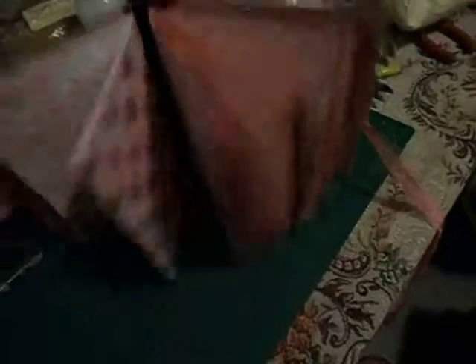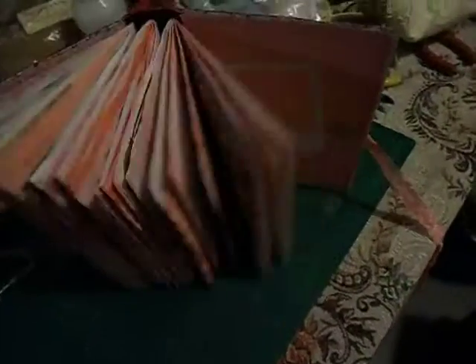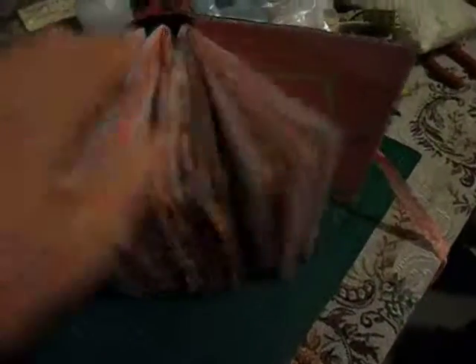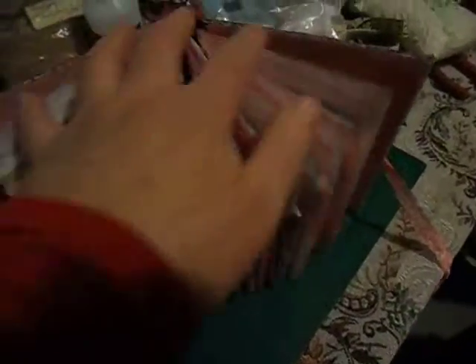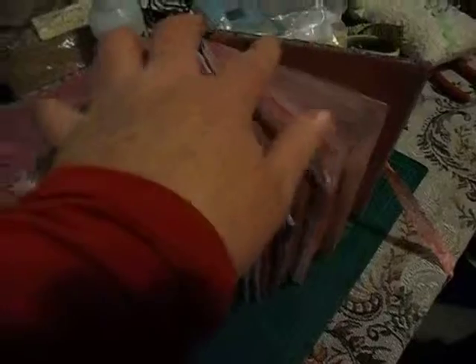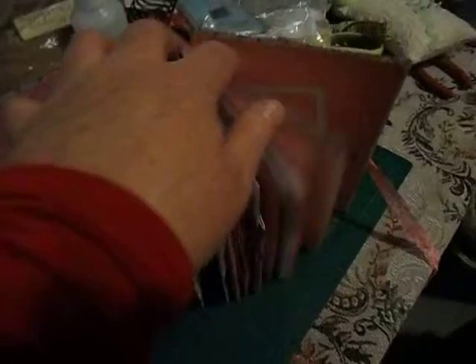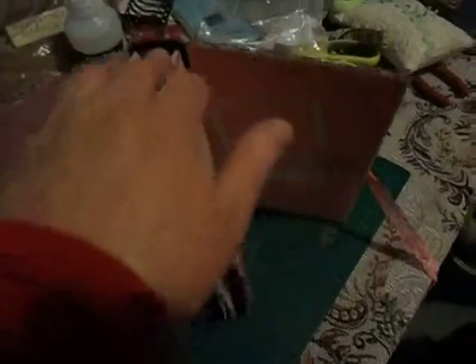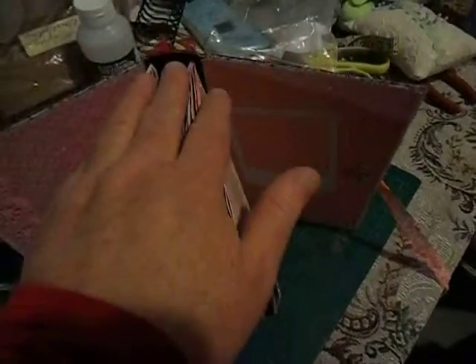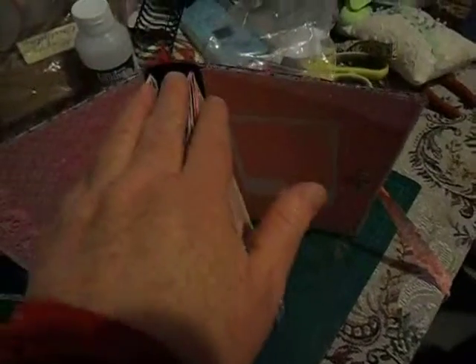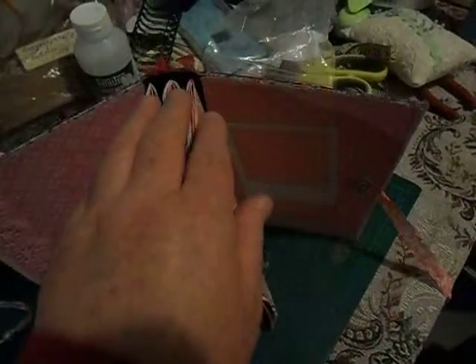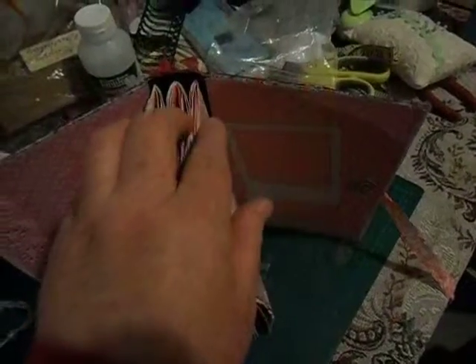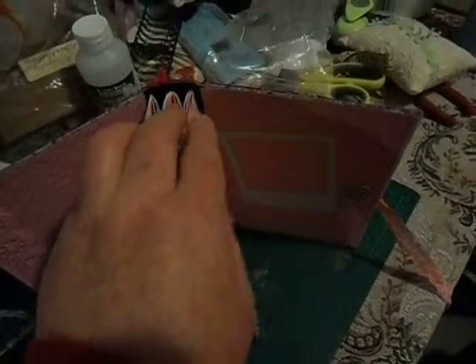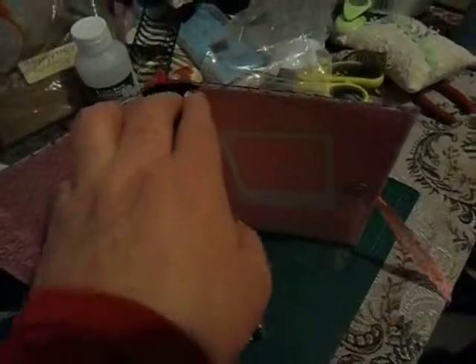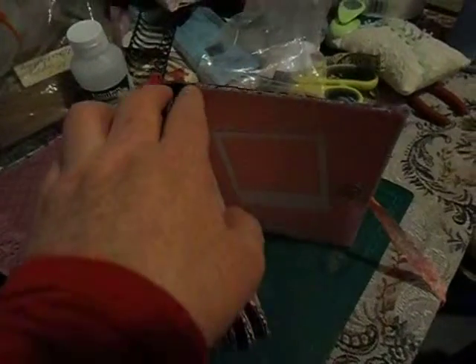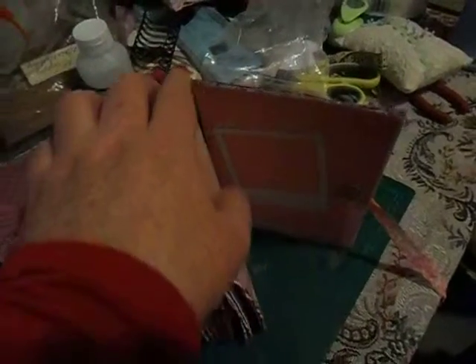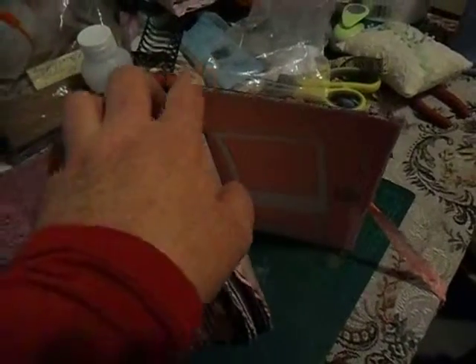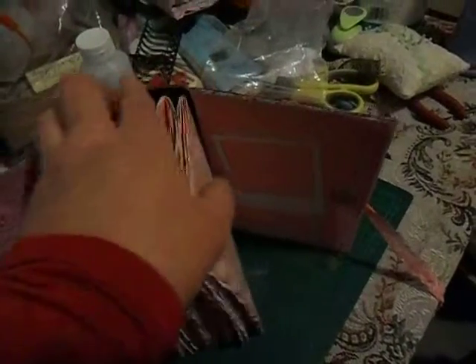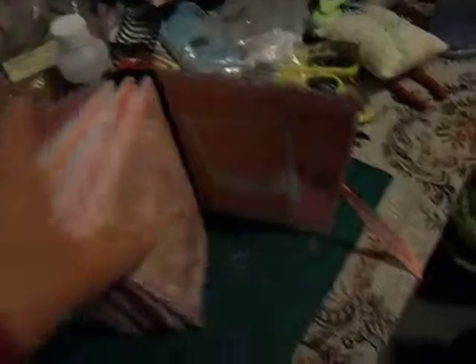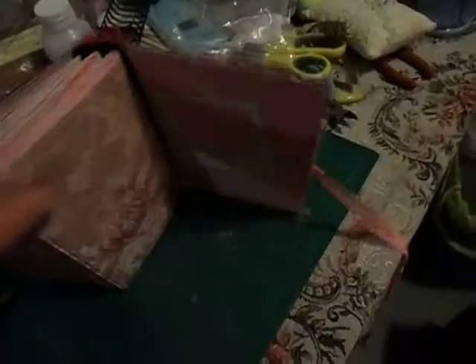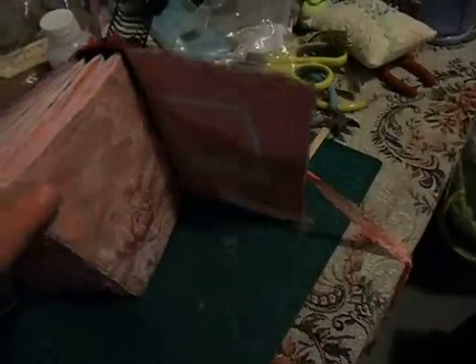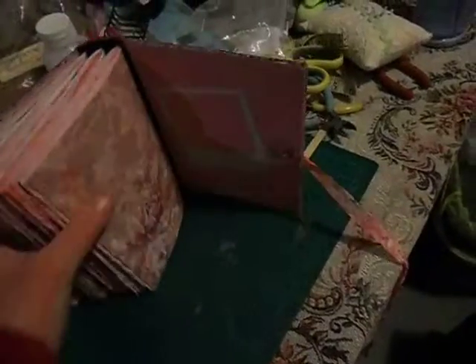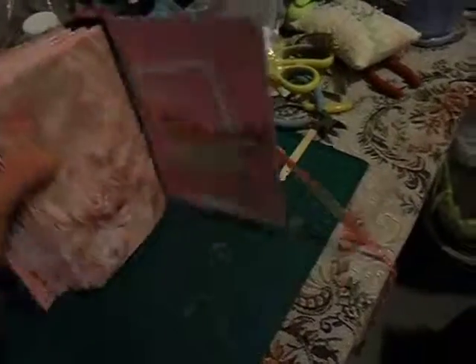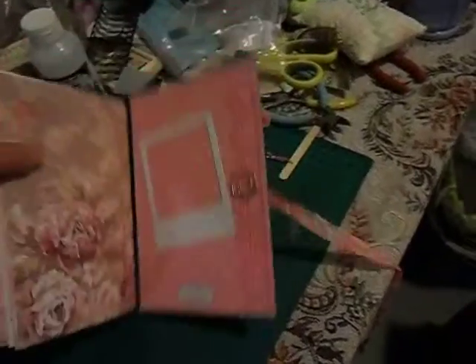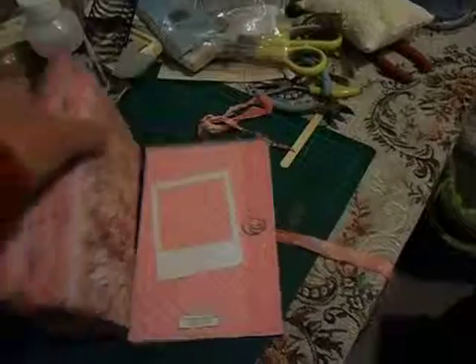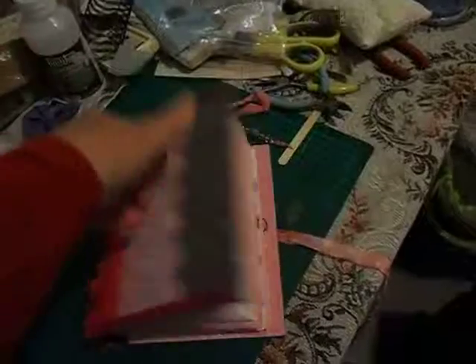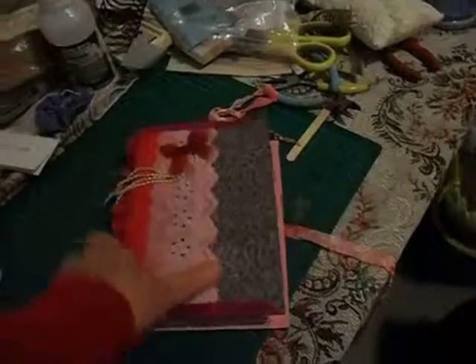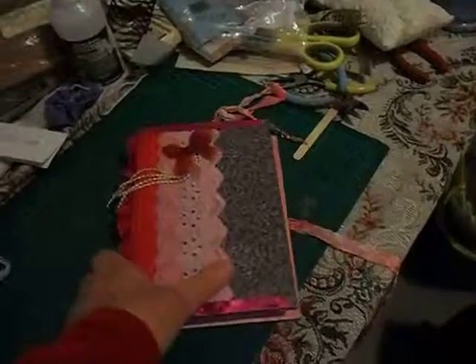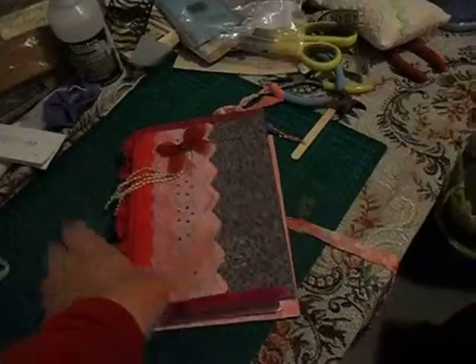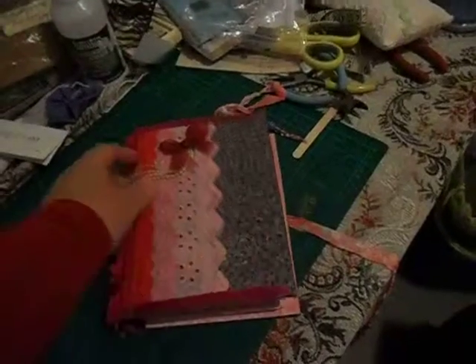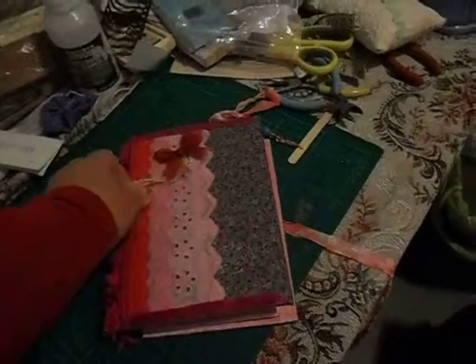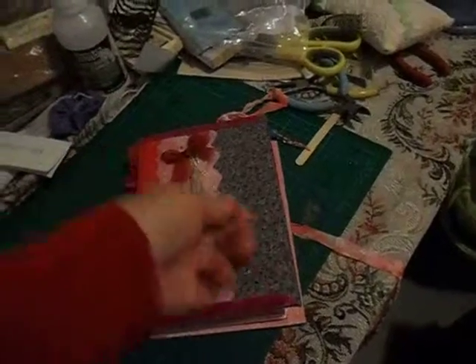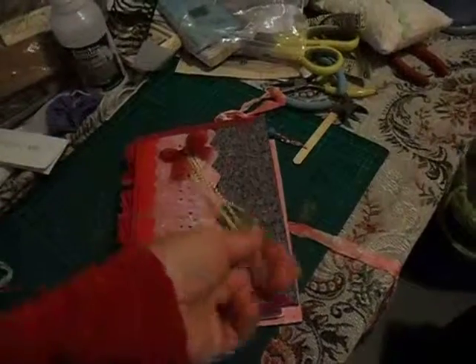As usual, I've just stitched the three signatures into it, but this one I covered that up — just something a little bit different.